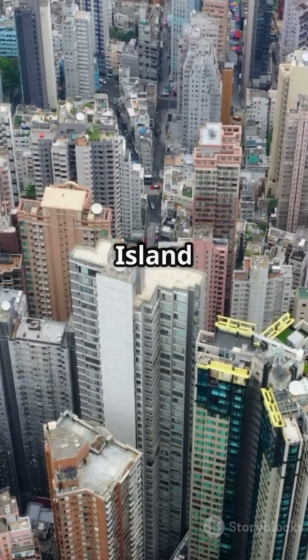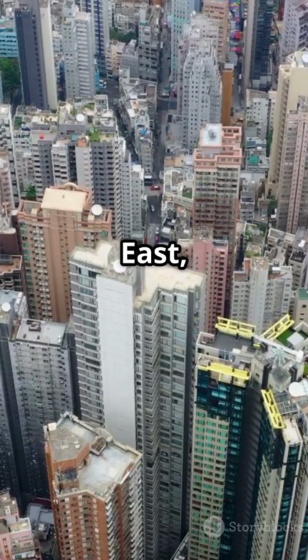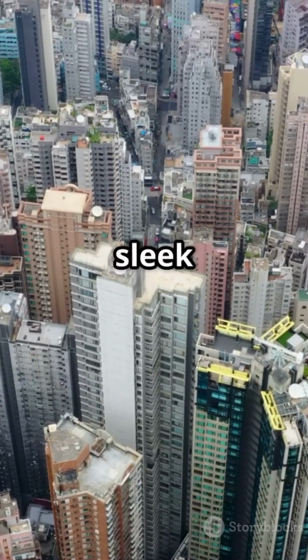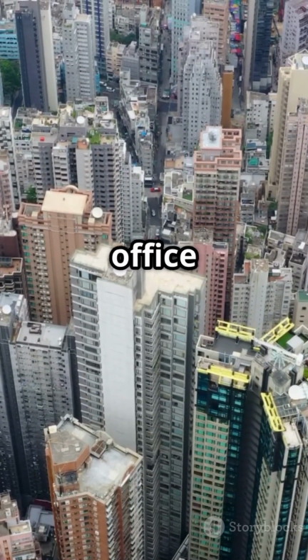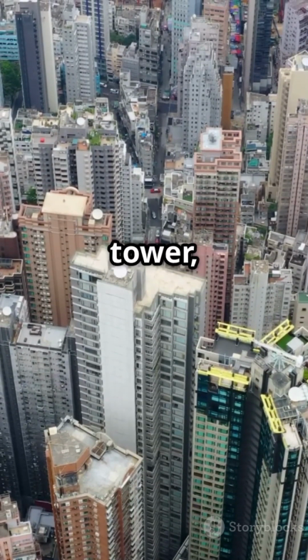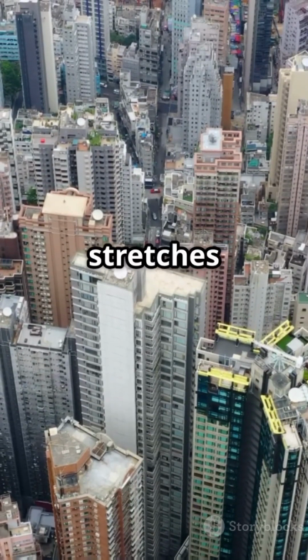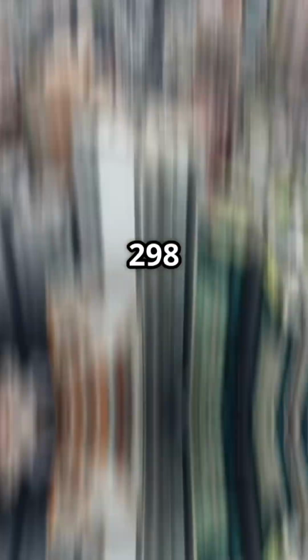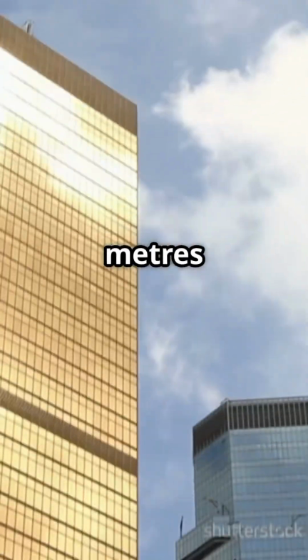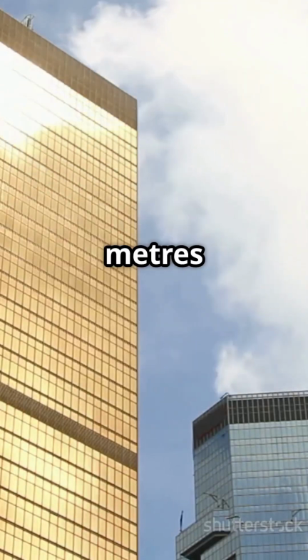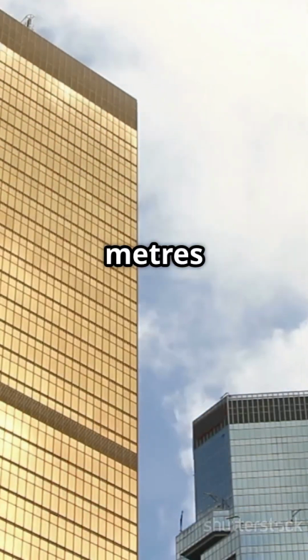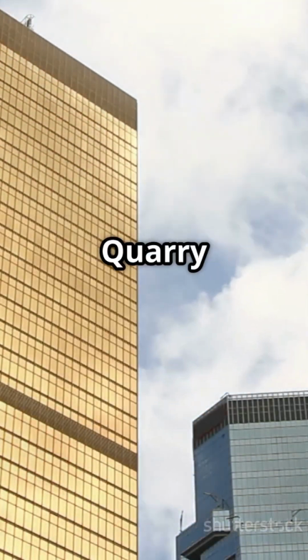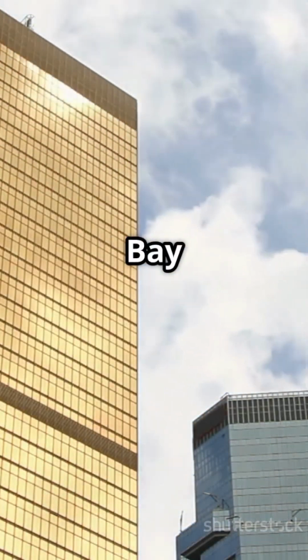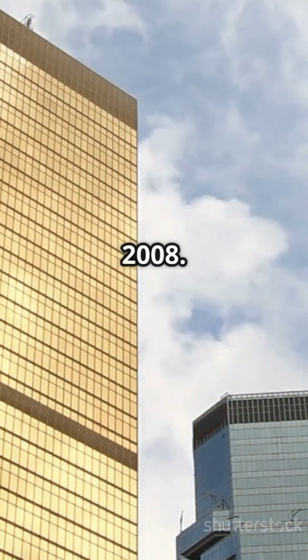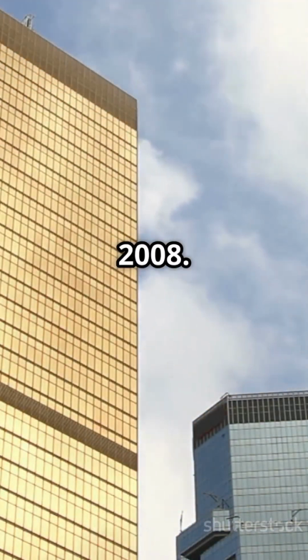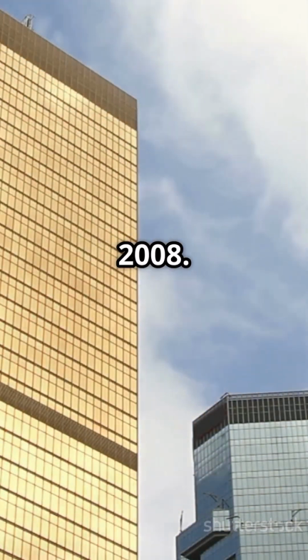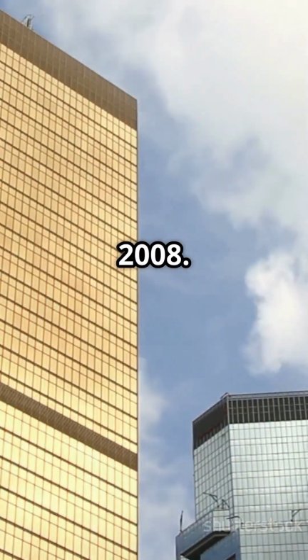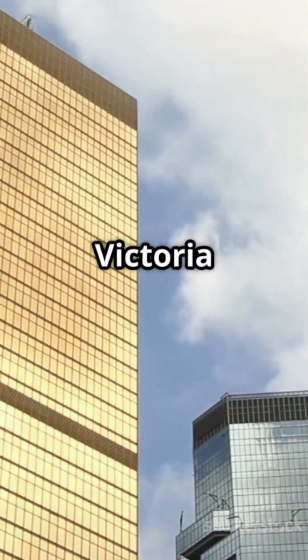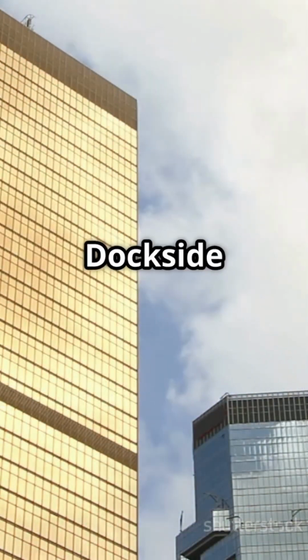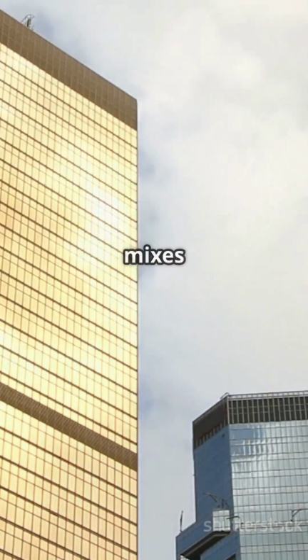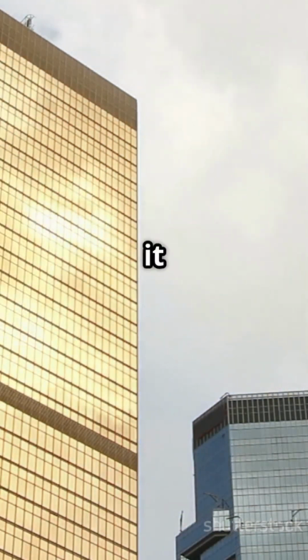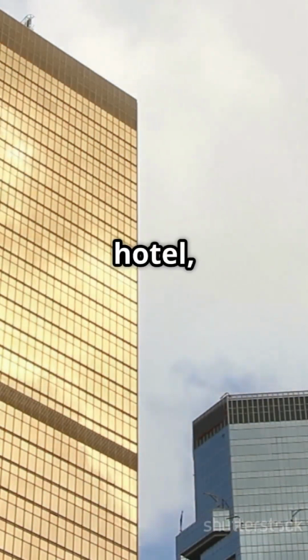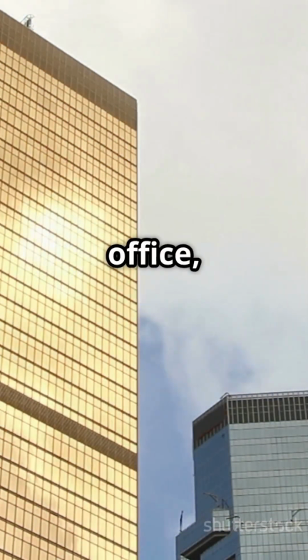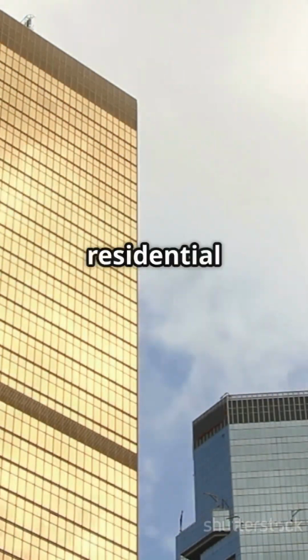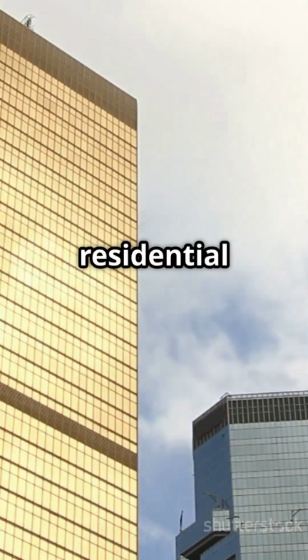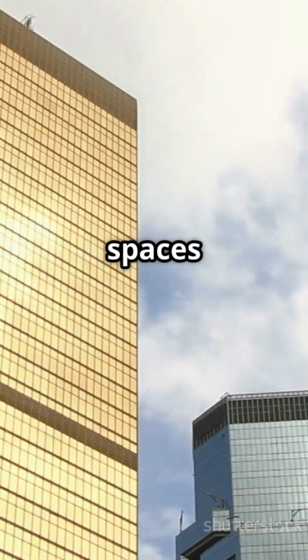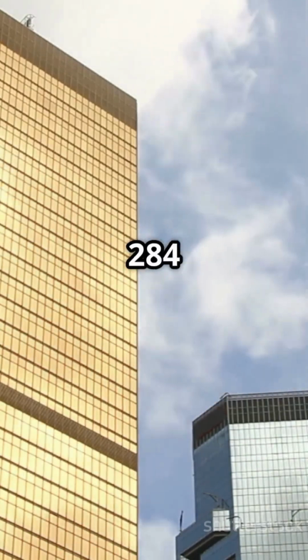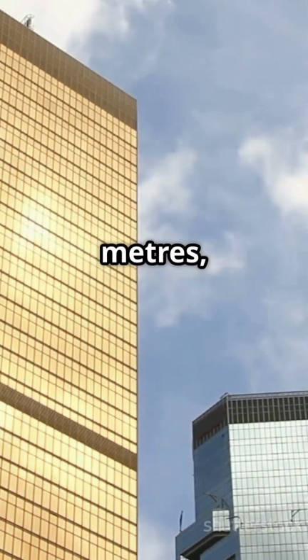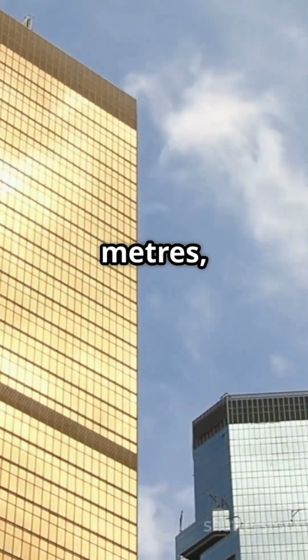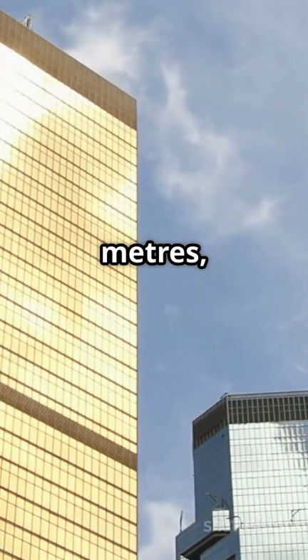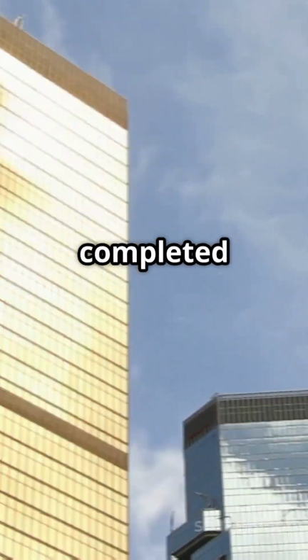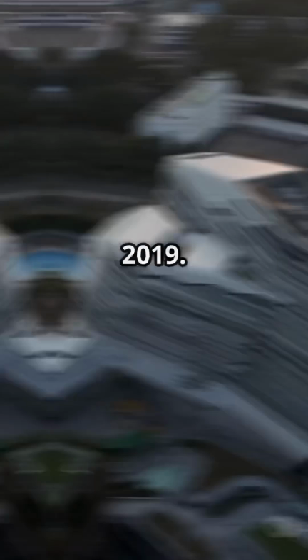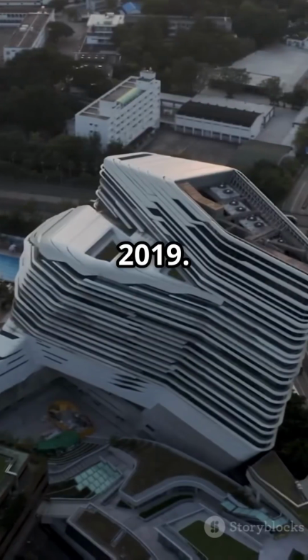One Island East, a sleek office tower, stretches 298 meters in Quarry Bay since 2008. Victoria Dockside mixes it up with hotel, office, and residential spaces at 284 meters, completed in 2019.